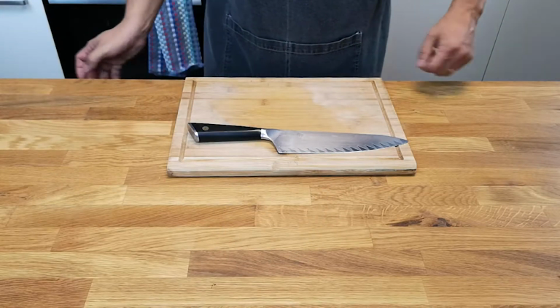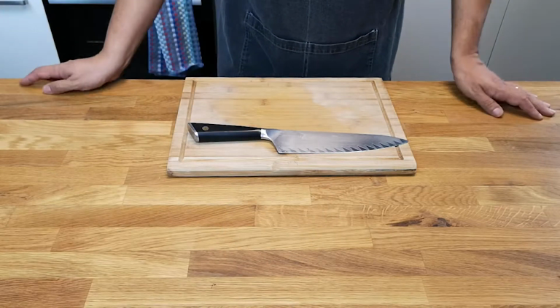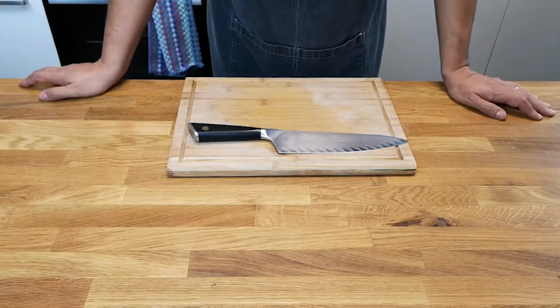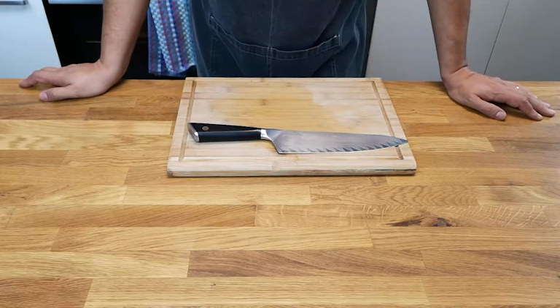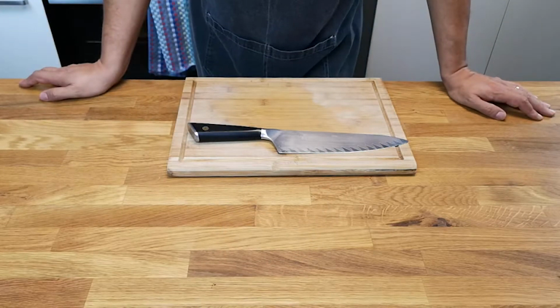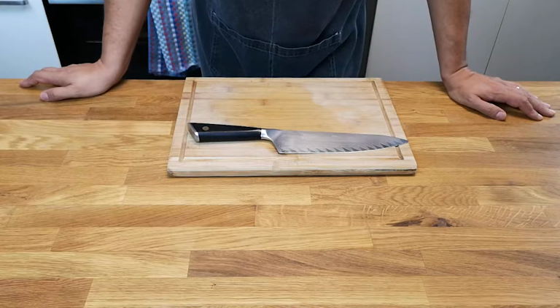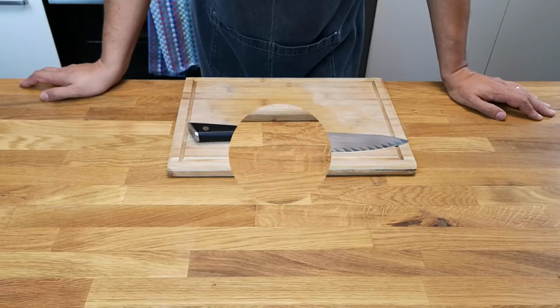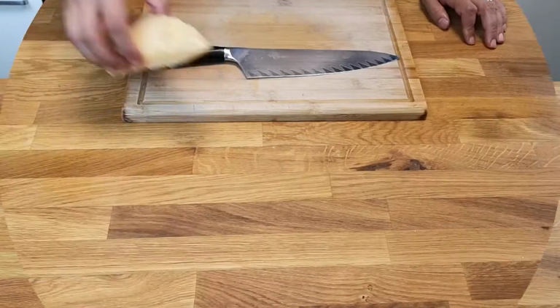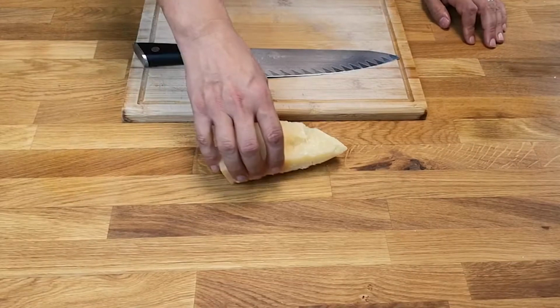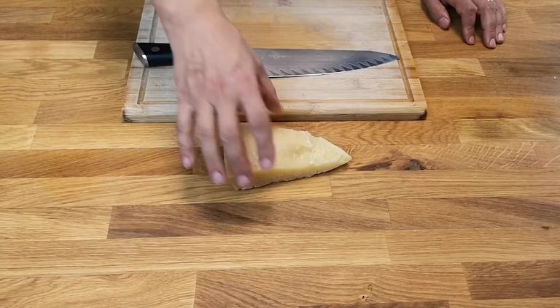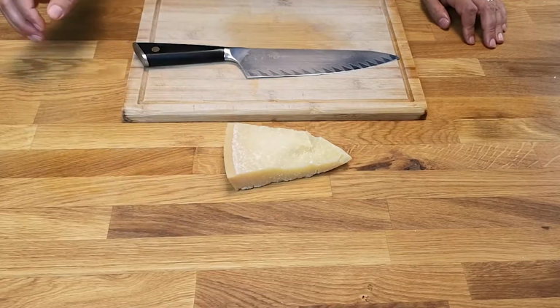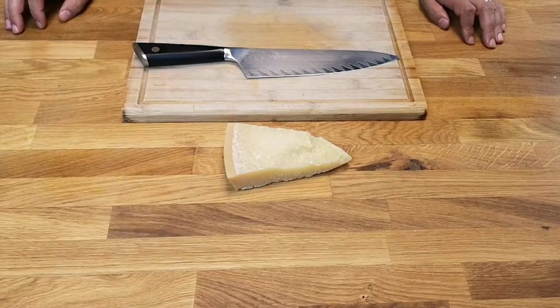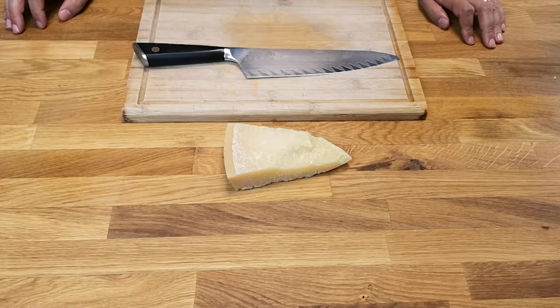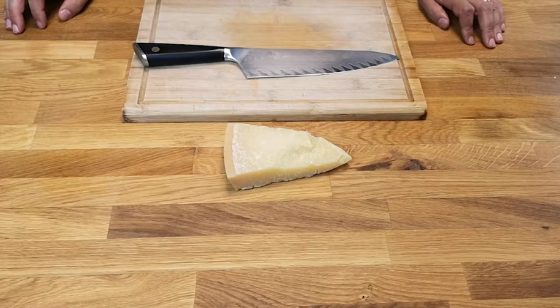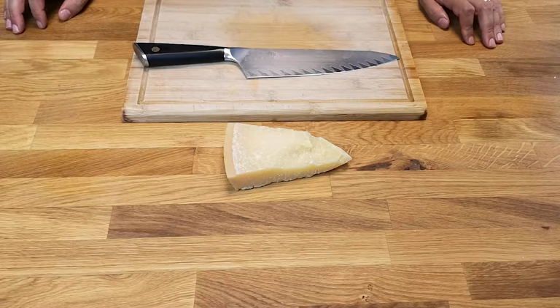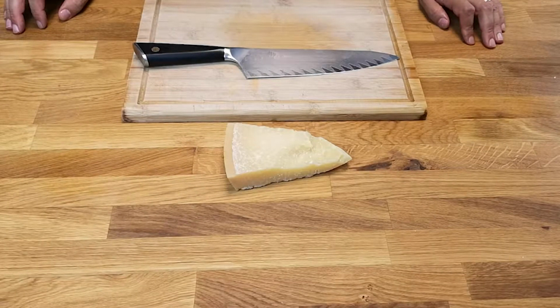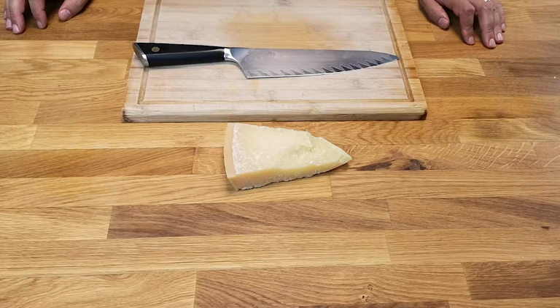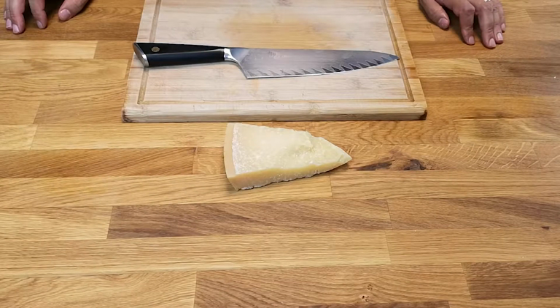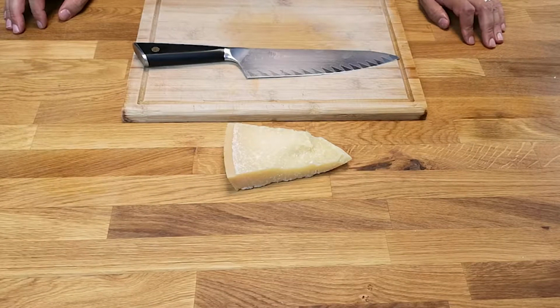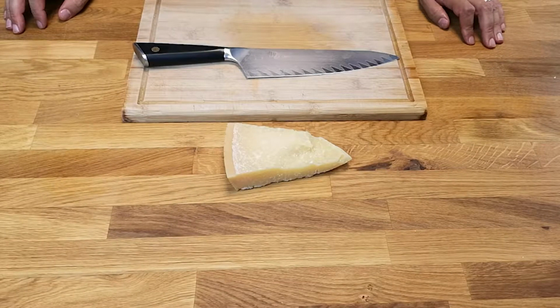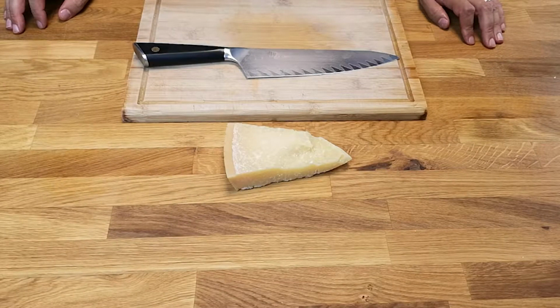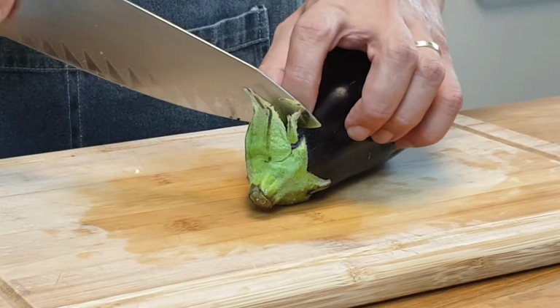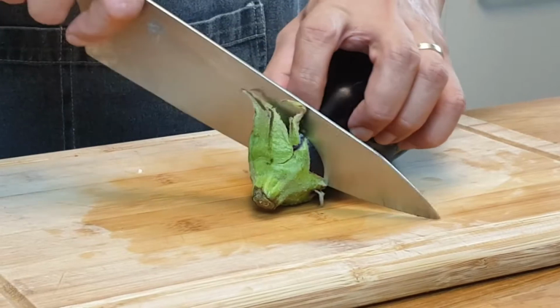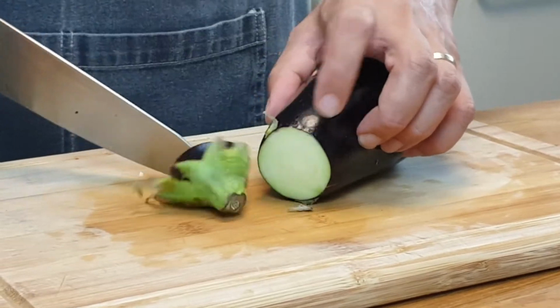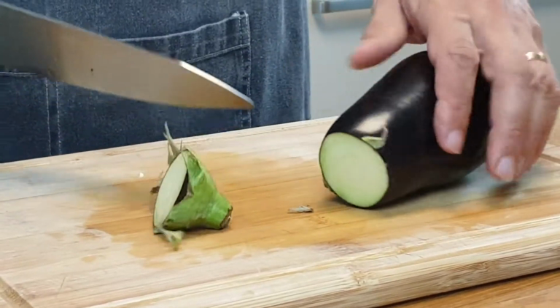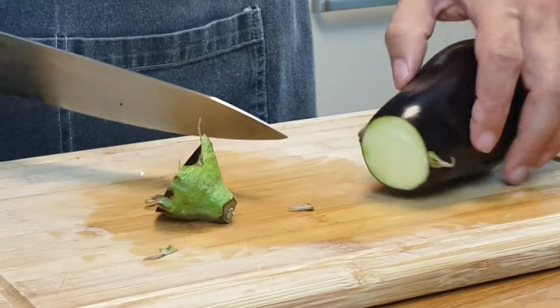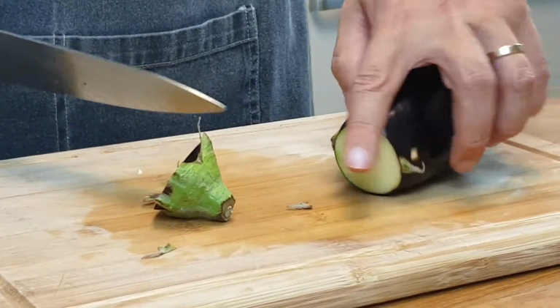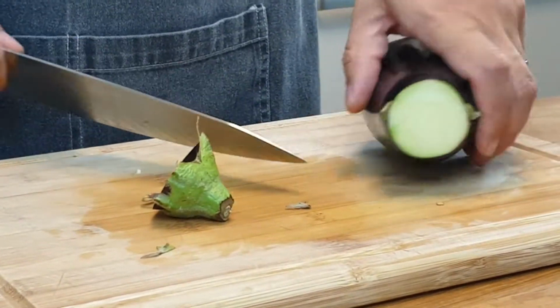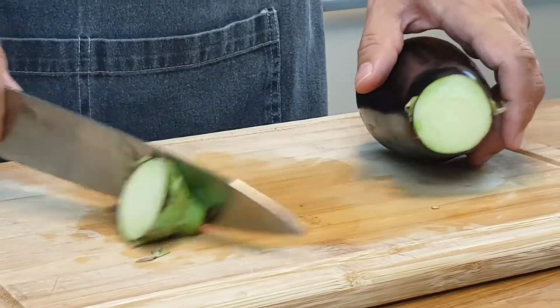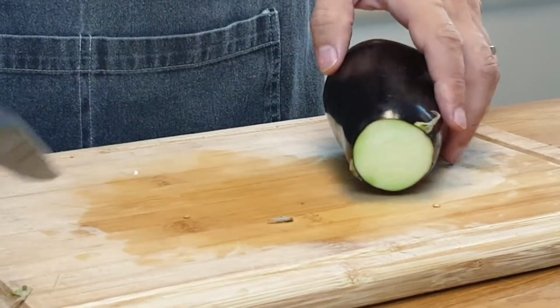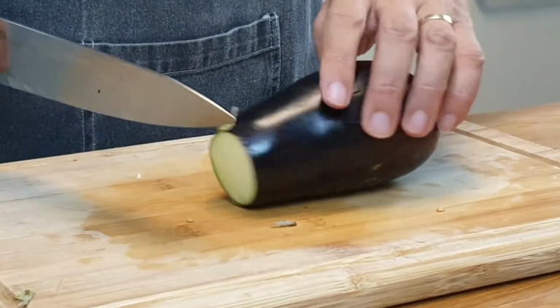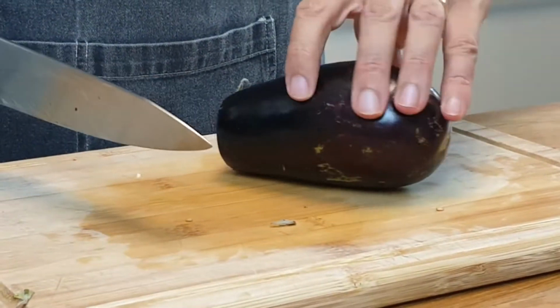Oh, I forgot the last touch — cheese. Usually they use ricotta, but I prefer parmesan. I cut the eggplants in cubes because I'm using short pasta.